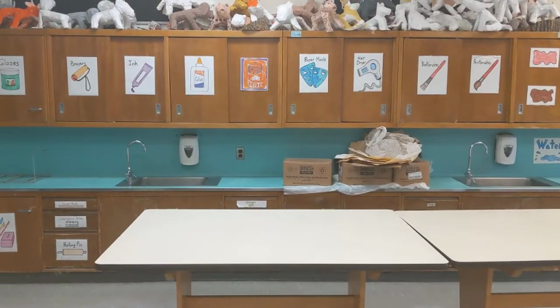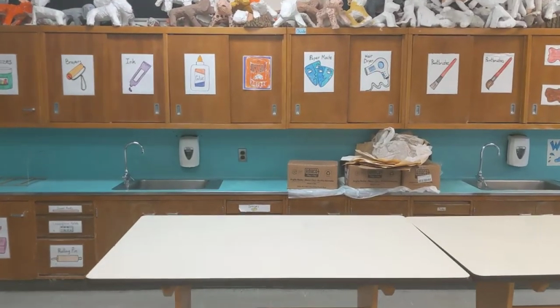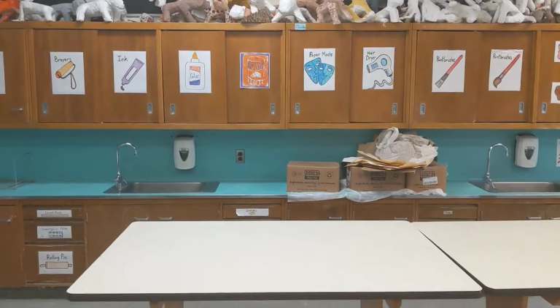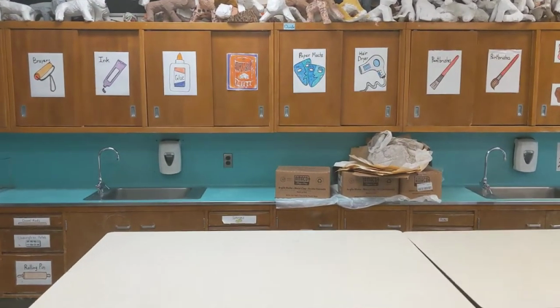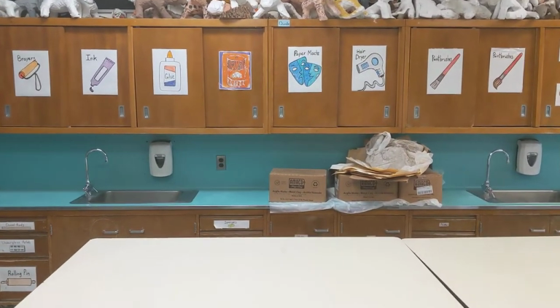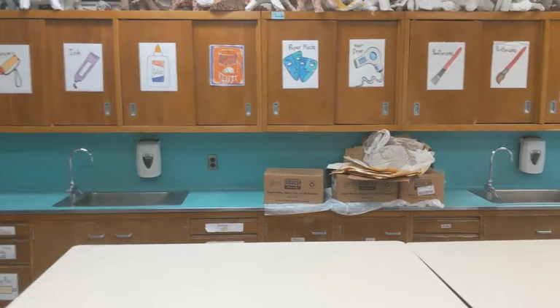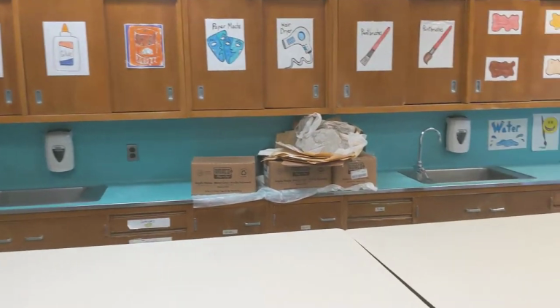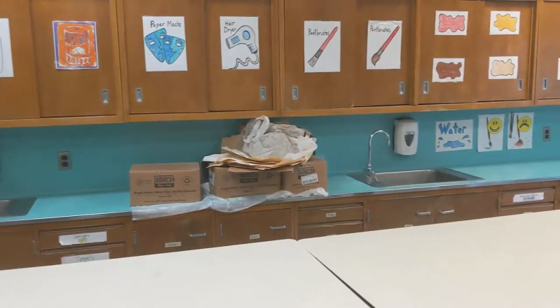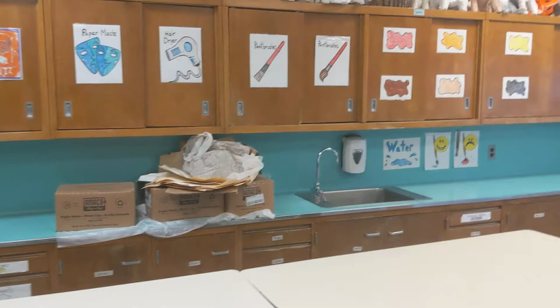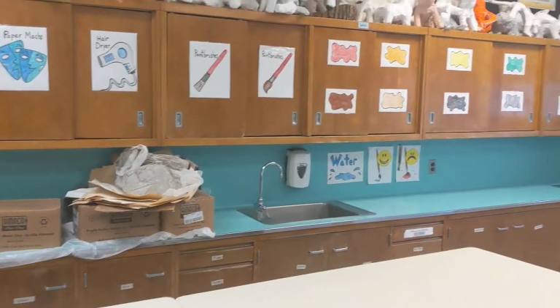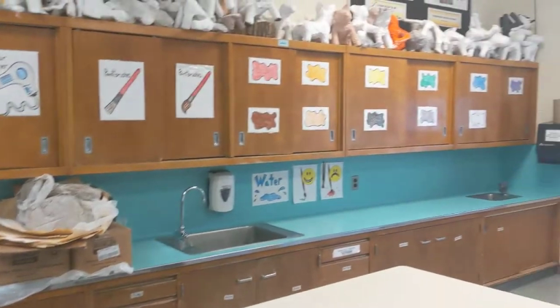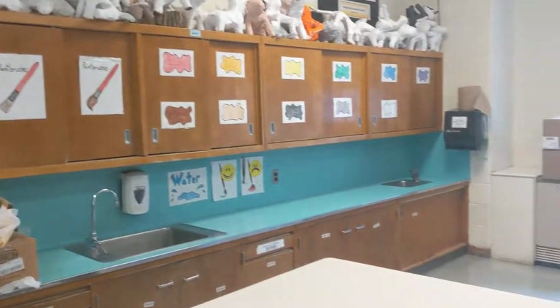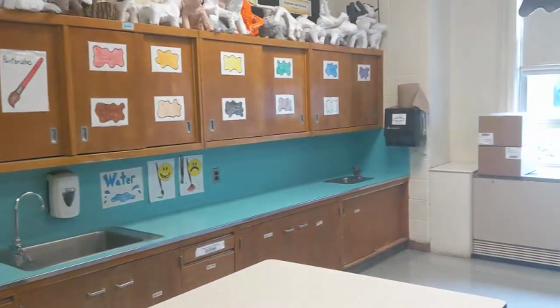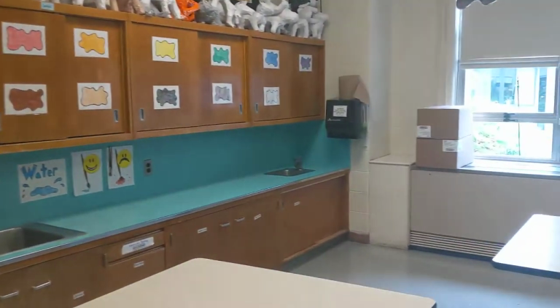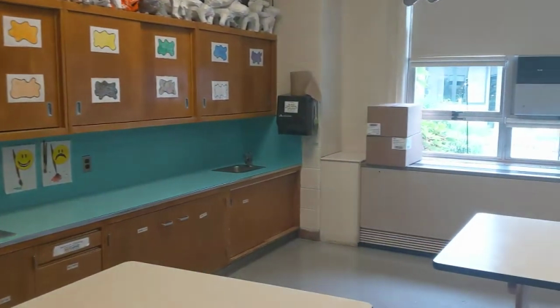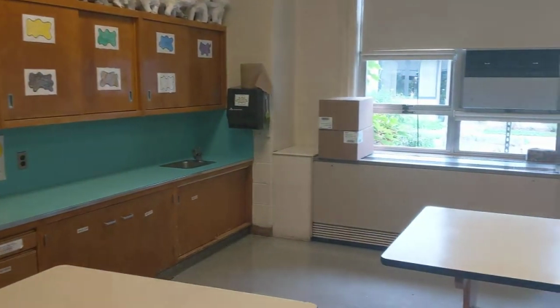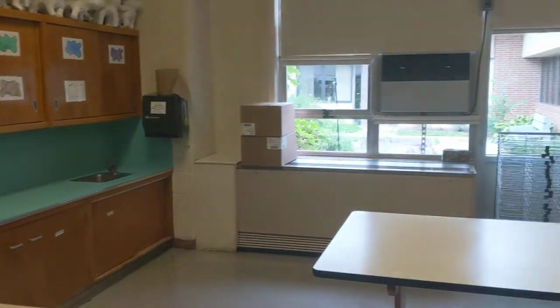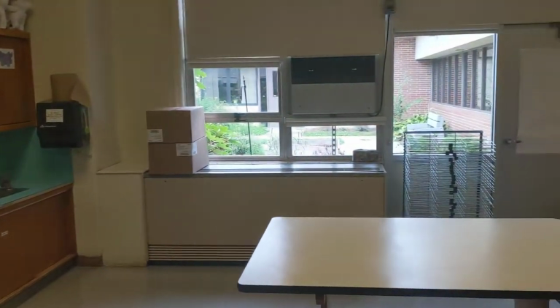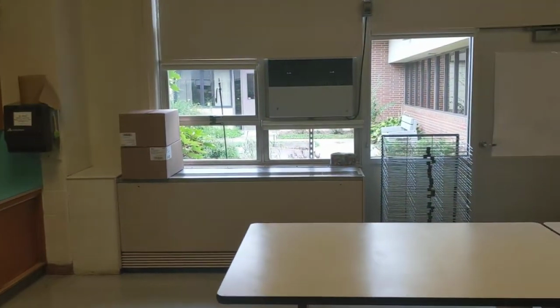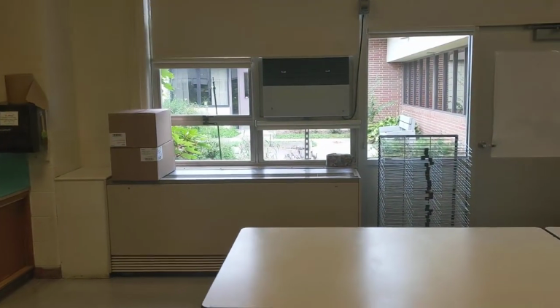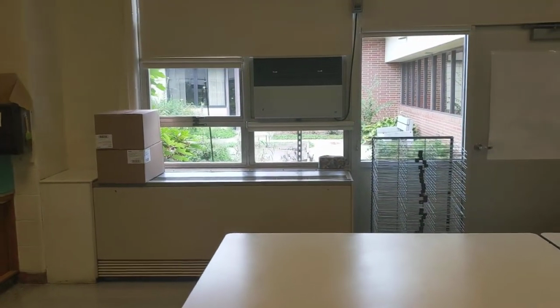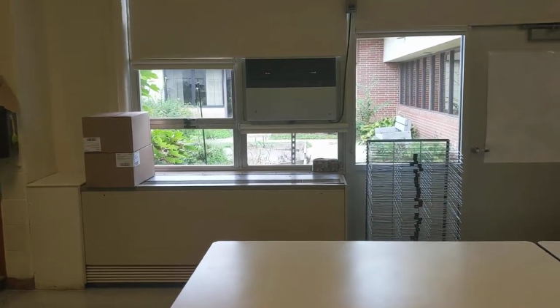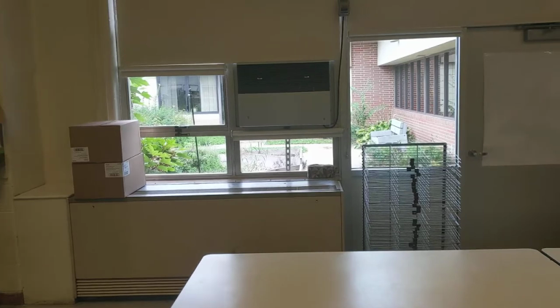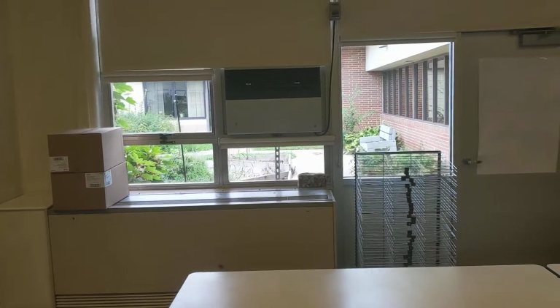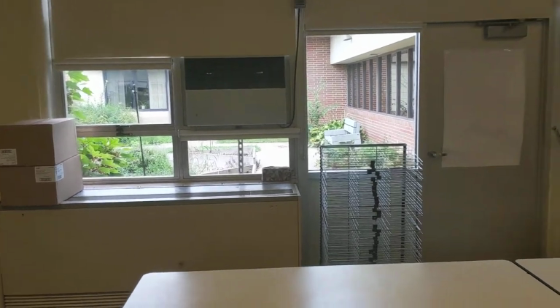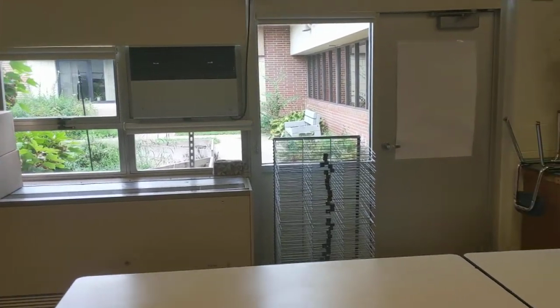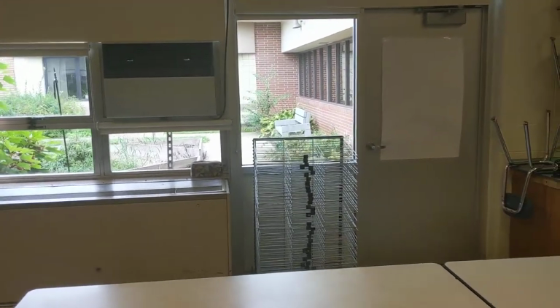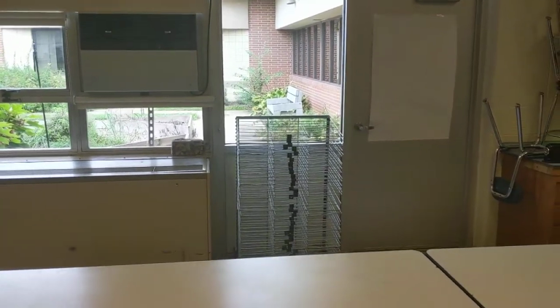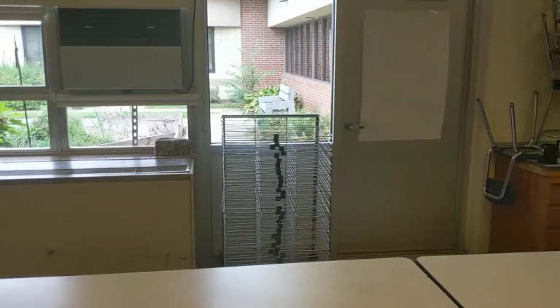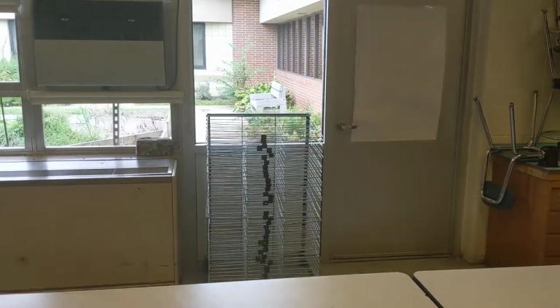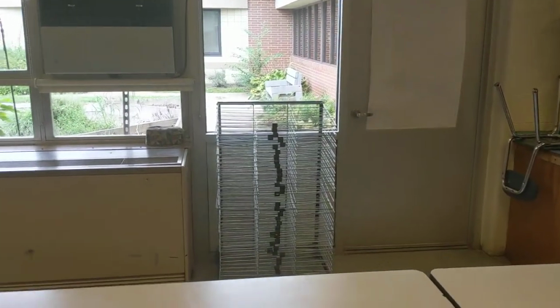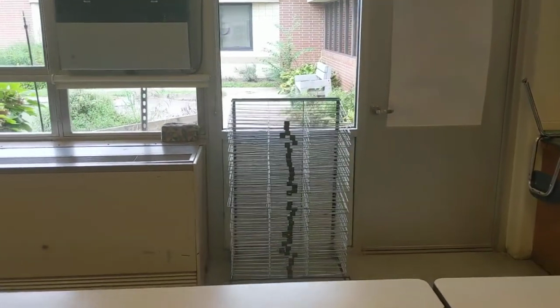We have glue, clay, ink, paint, all kinds of things. So we have that area over there. We have a nice view to an outside courtyard. Some drying racks right in the middle there.